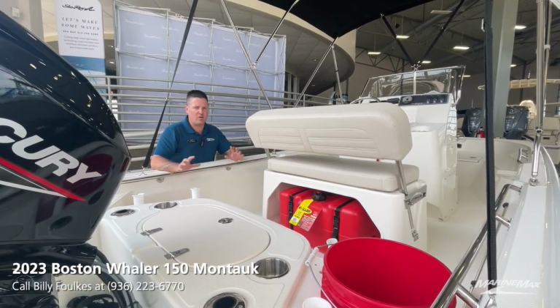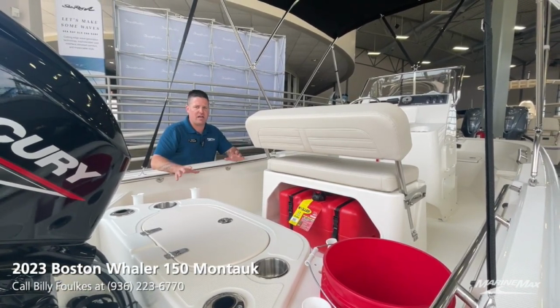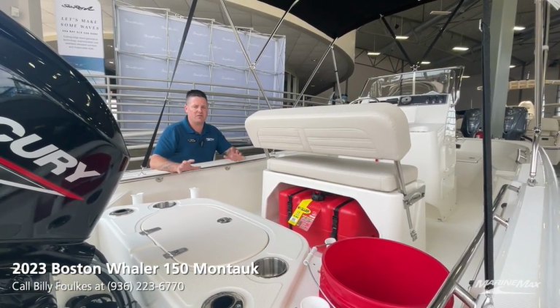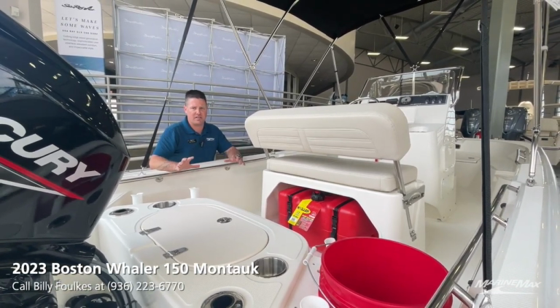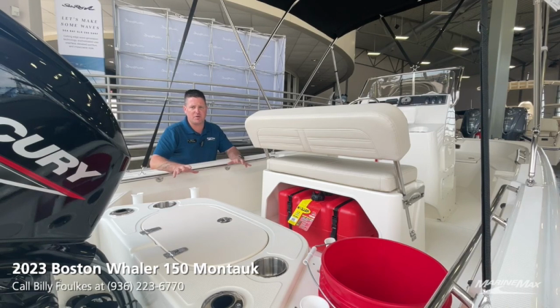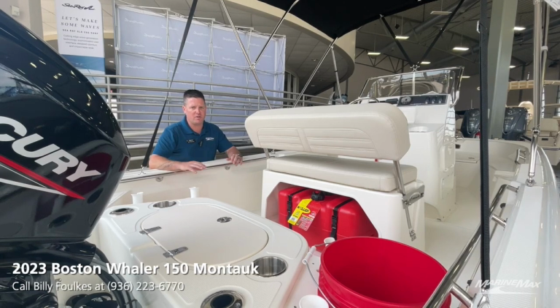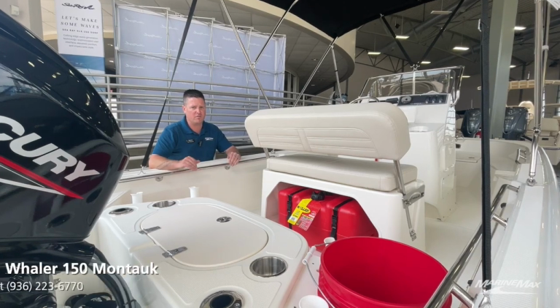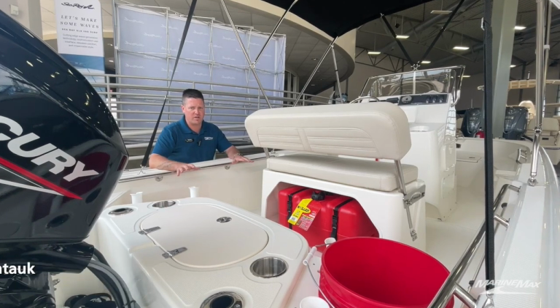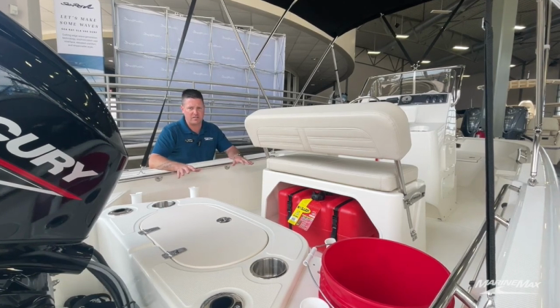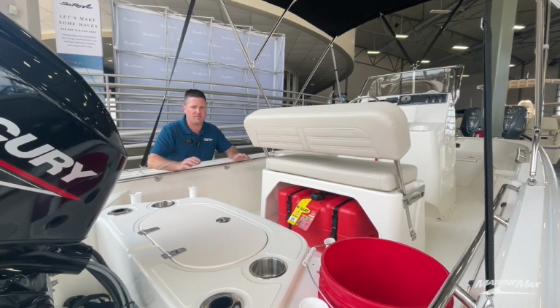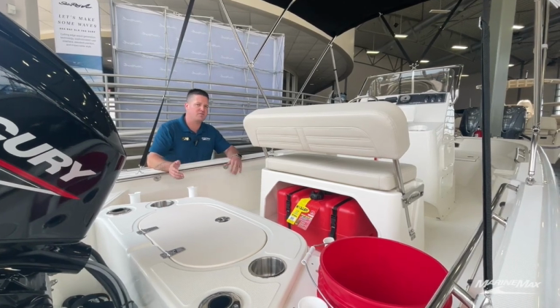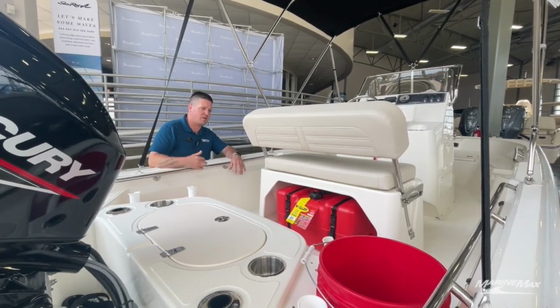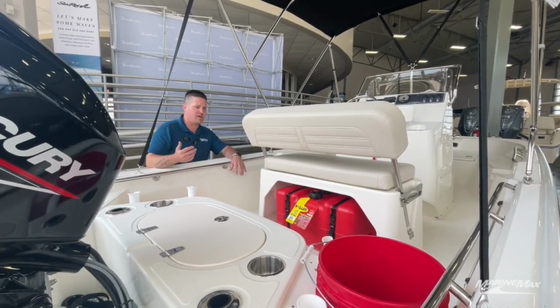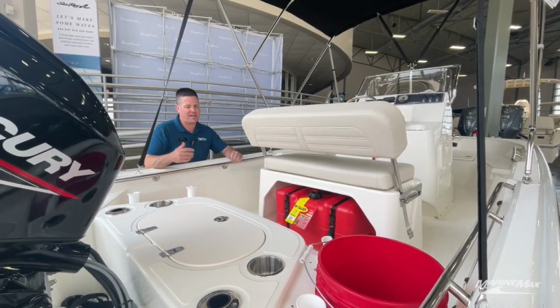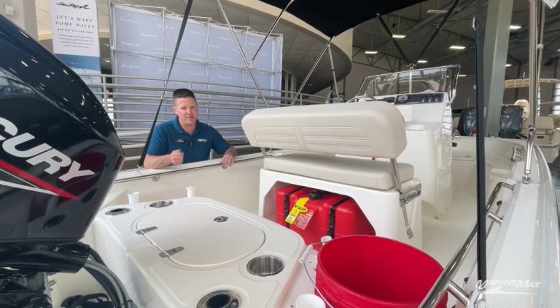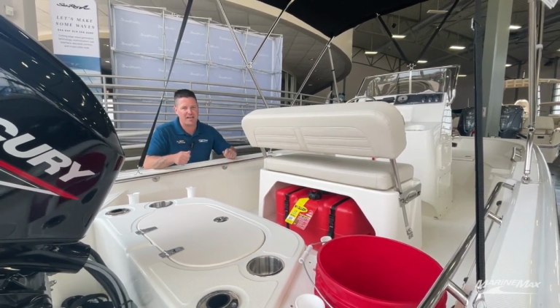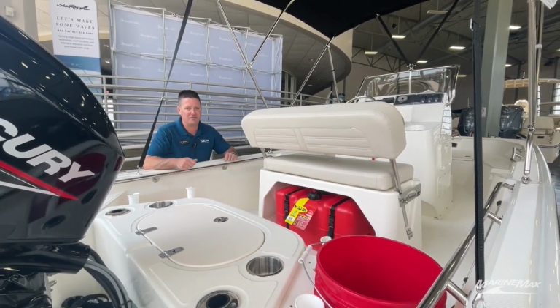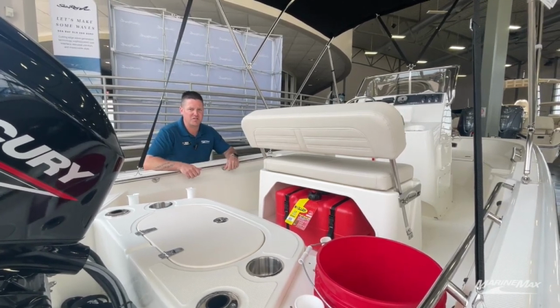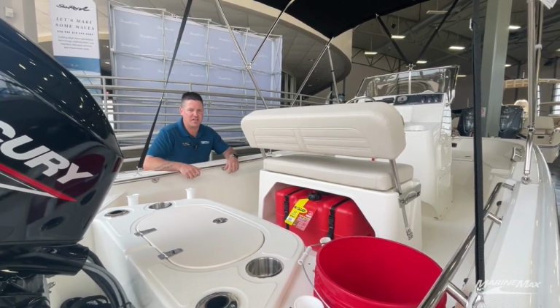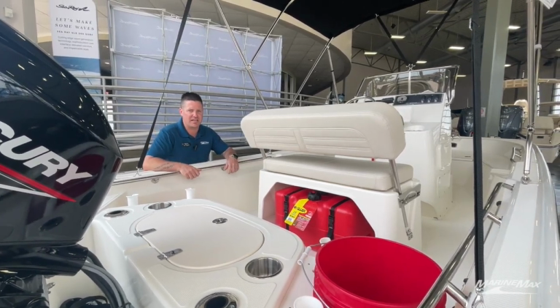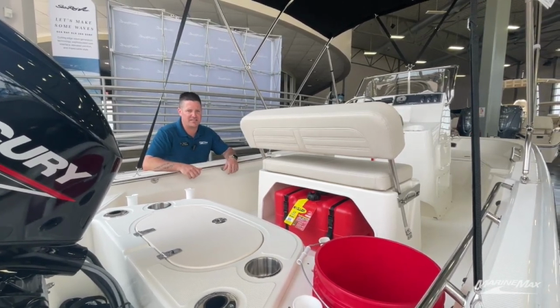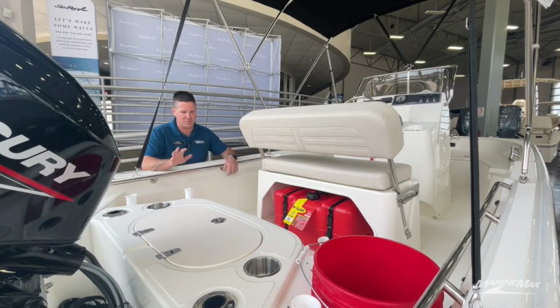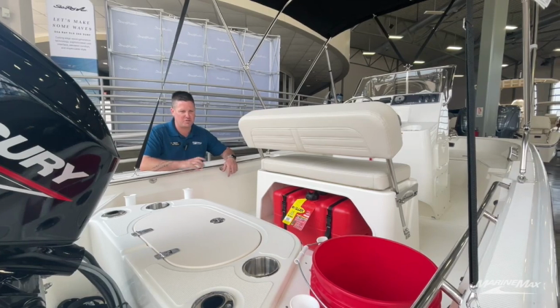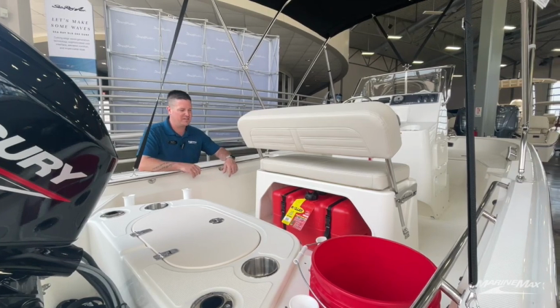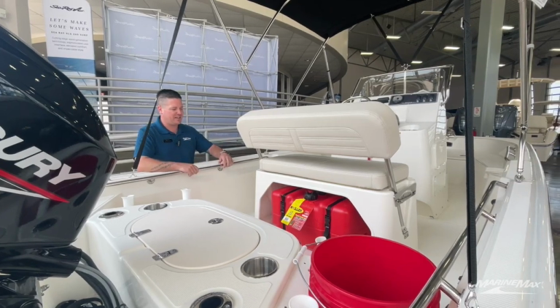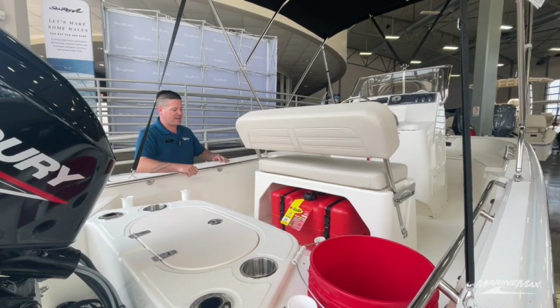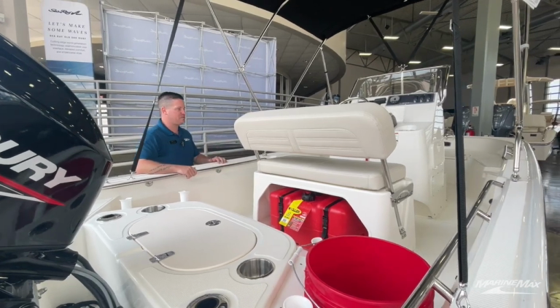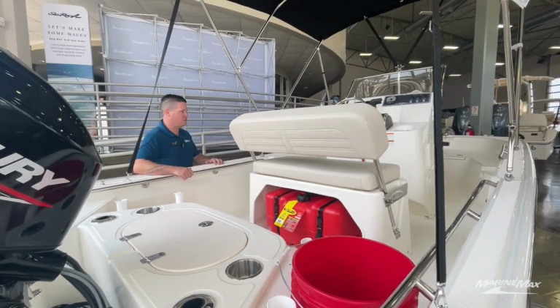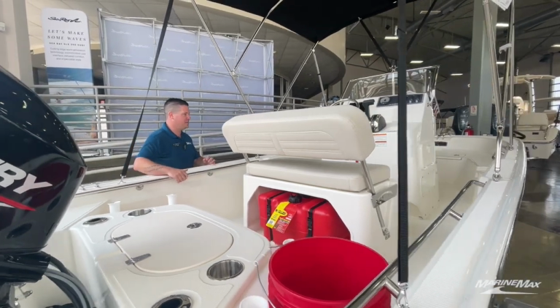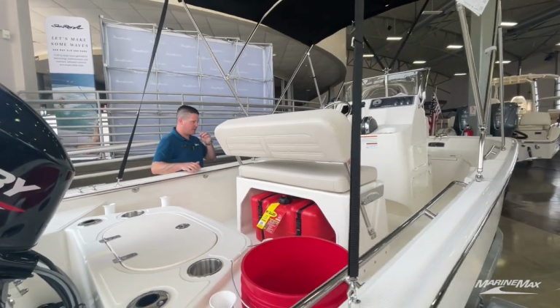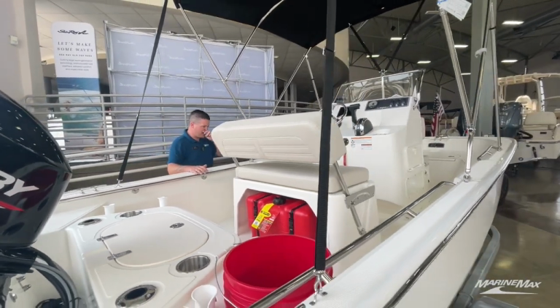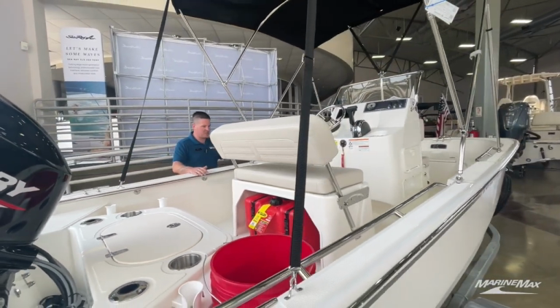I know a guy who's taken this boat over 20 miles offshore and brought it right back — he might have had a few extra gas tanks on board, which I'm not opposed to.